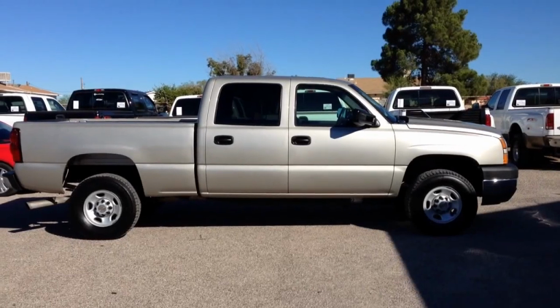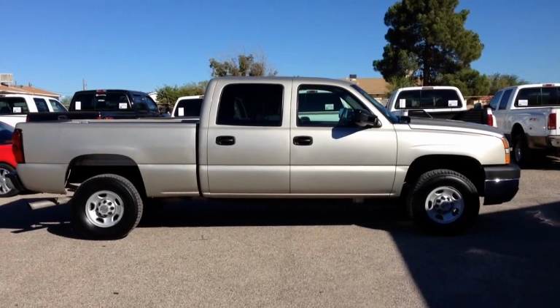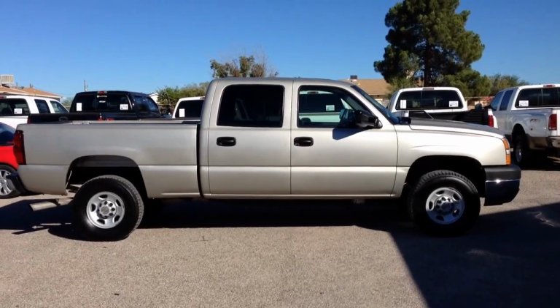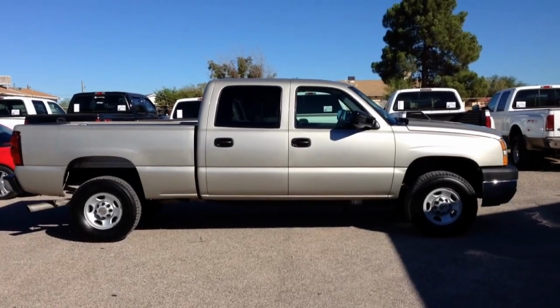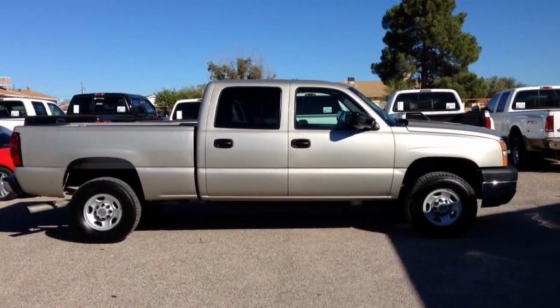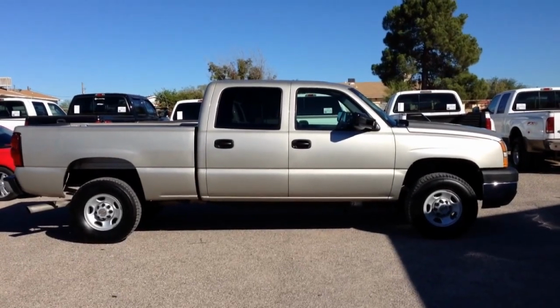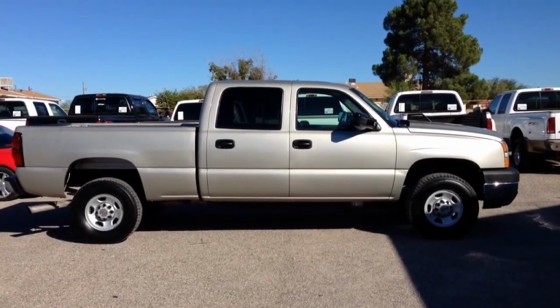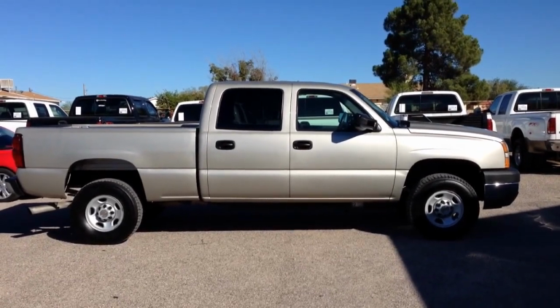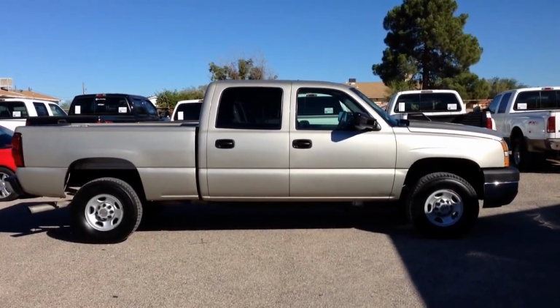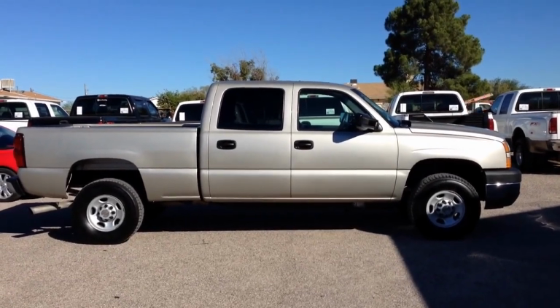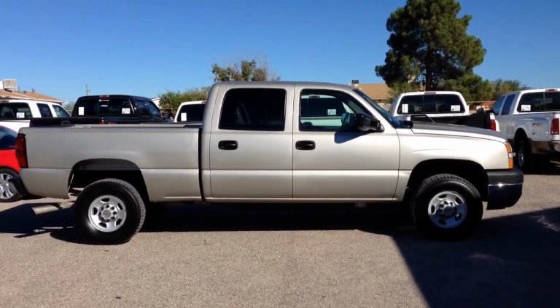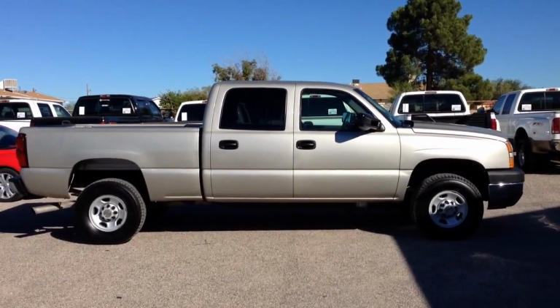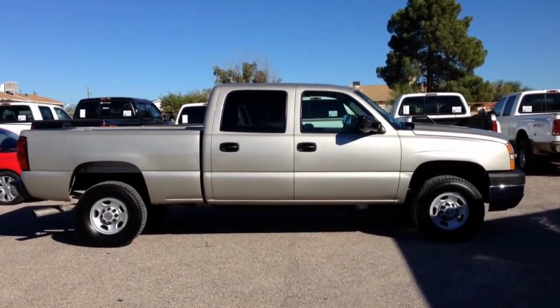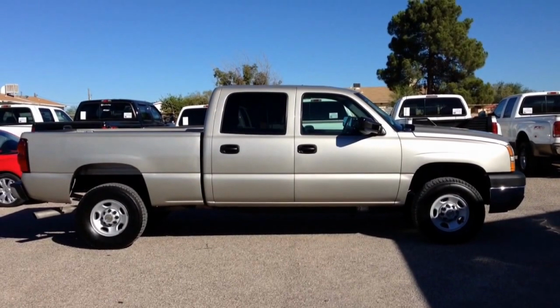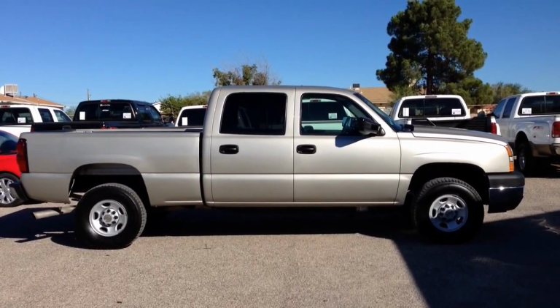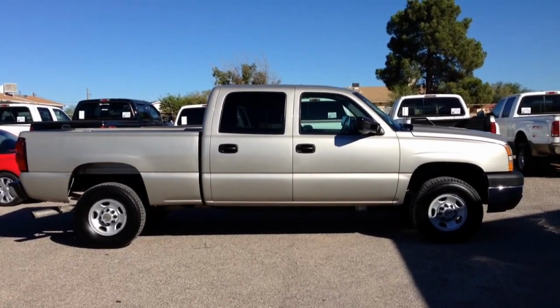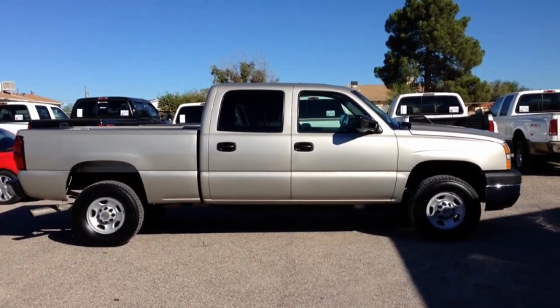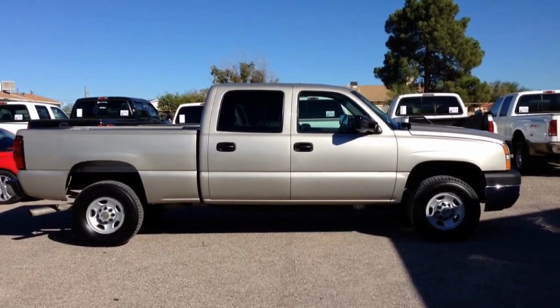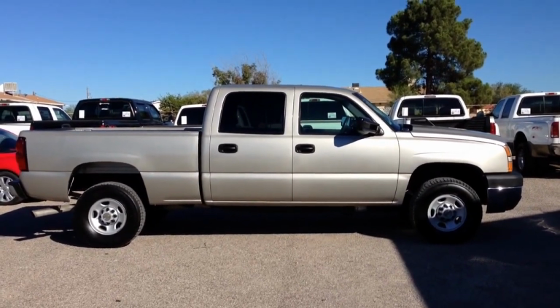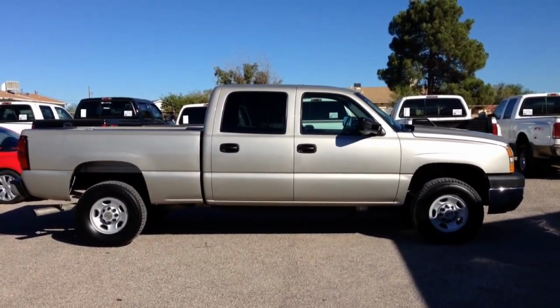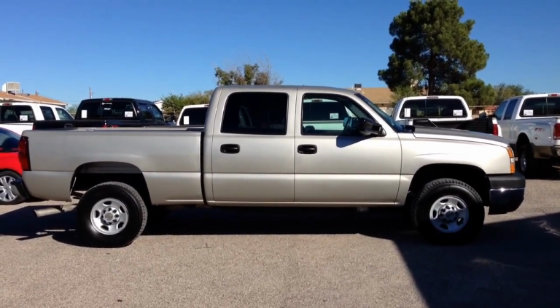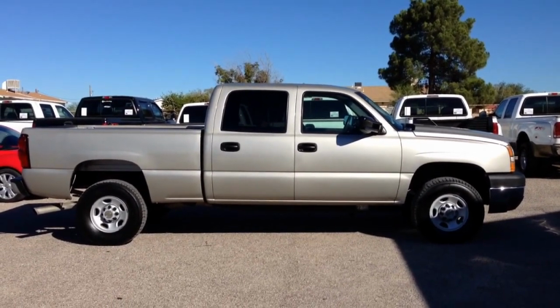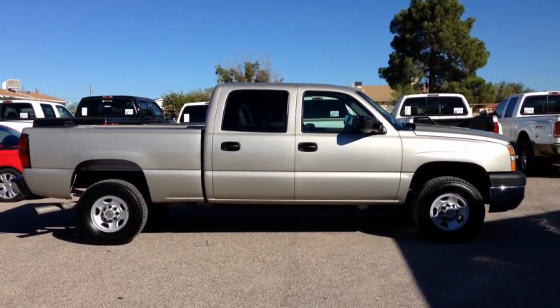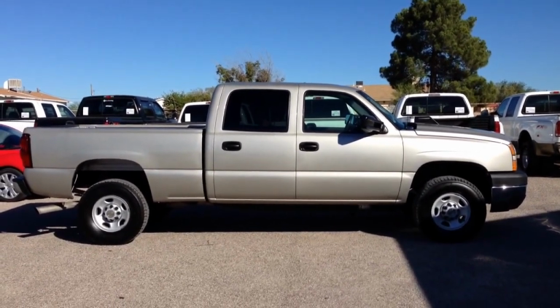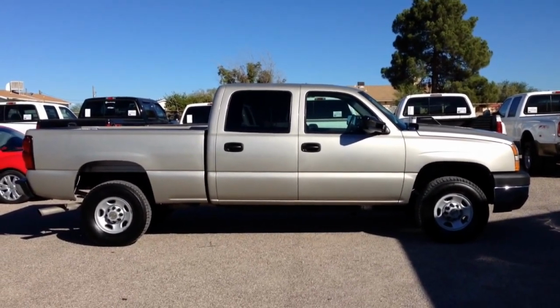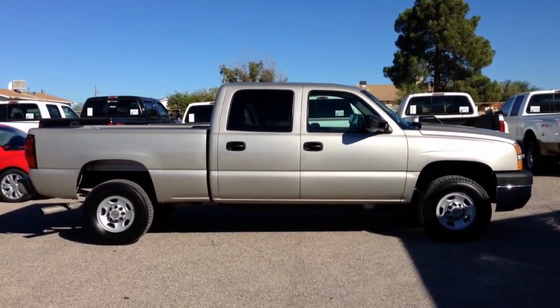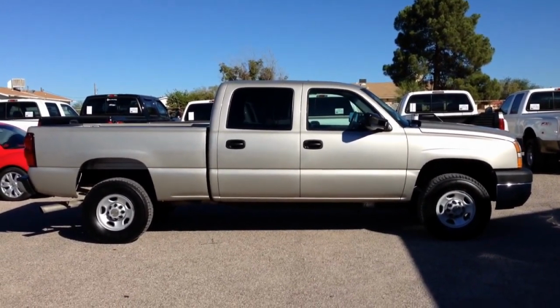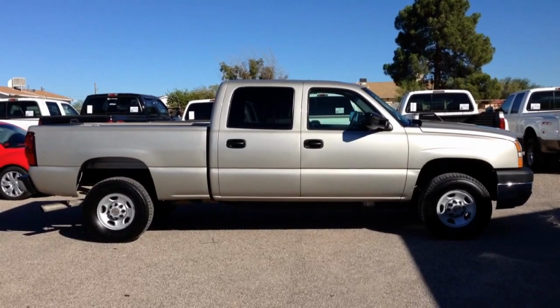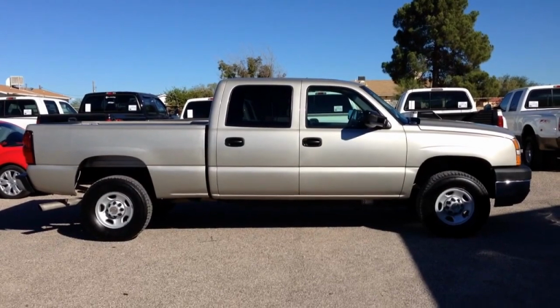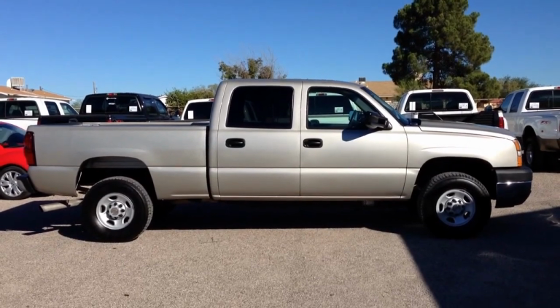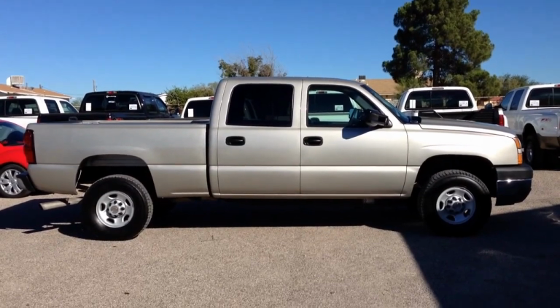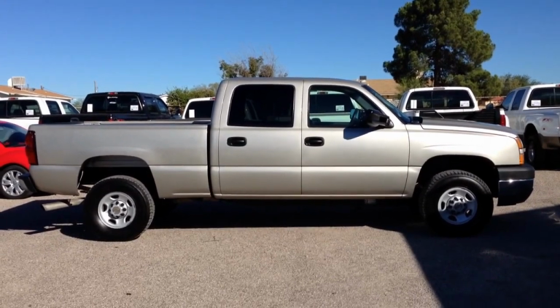This is Roger with Wheel Kinetics in Tucson, Arizona. We're selling this truck. It is a 2005 Chevy Silverado 2500 — that's a three-quarter ton — crew cab, short bed, 6.6 liter turbo diesel.